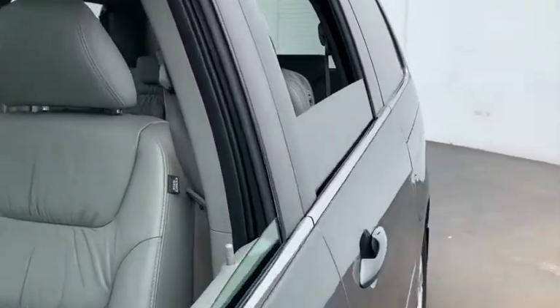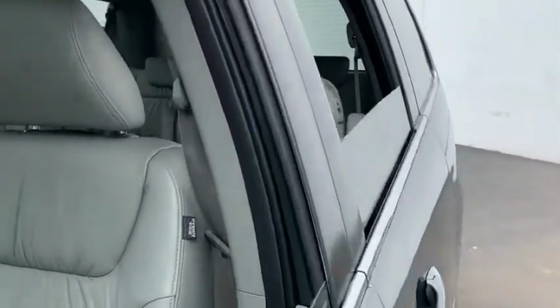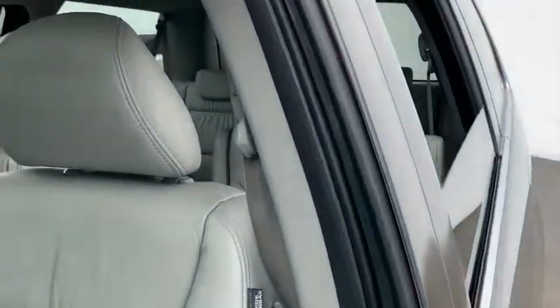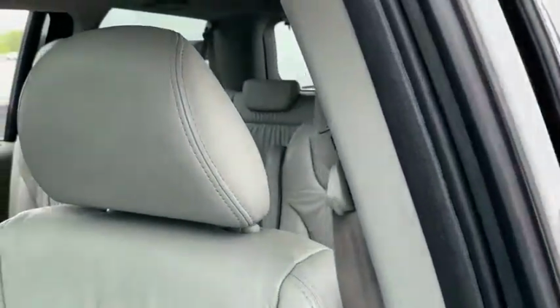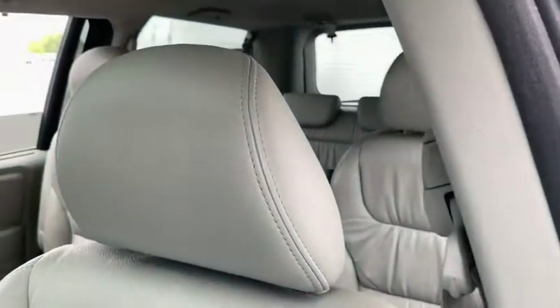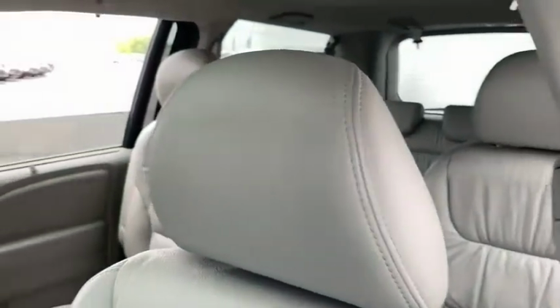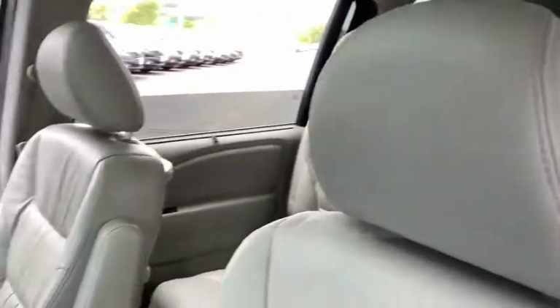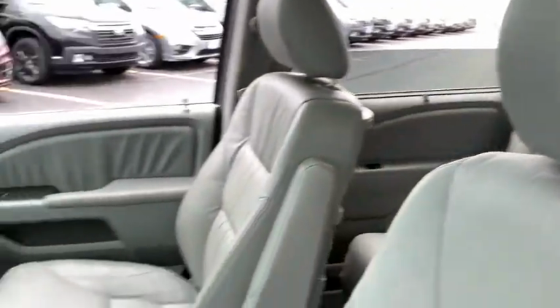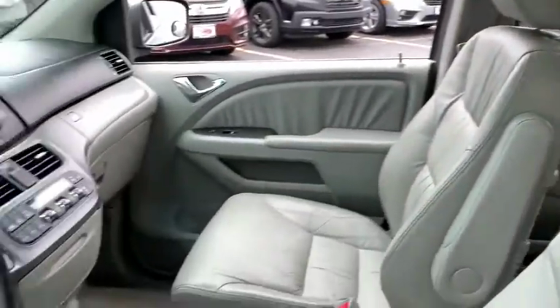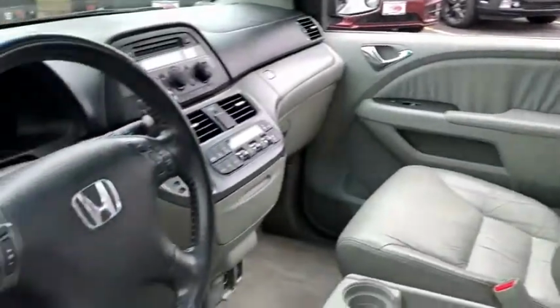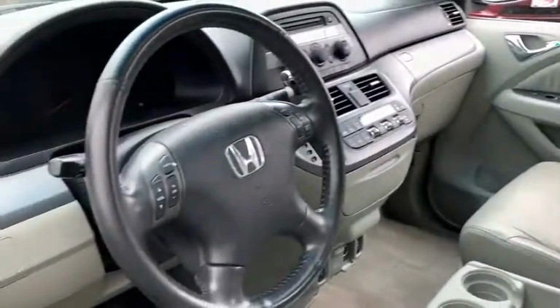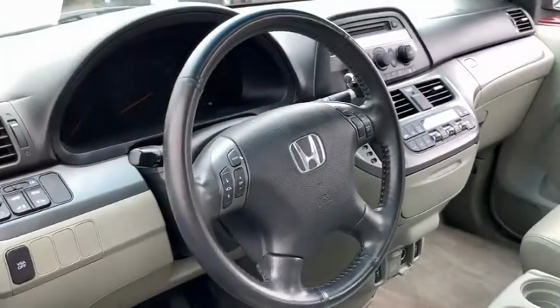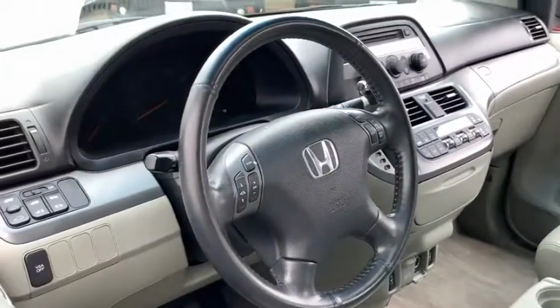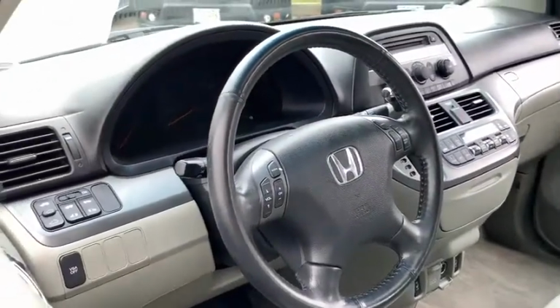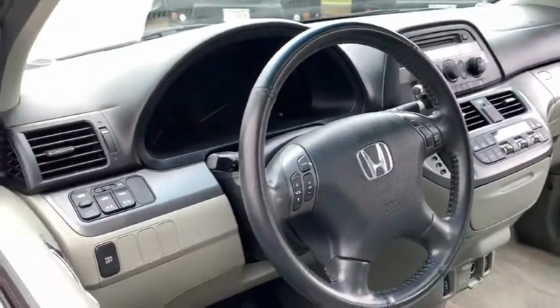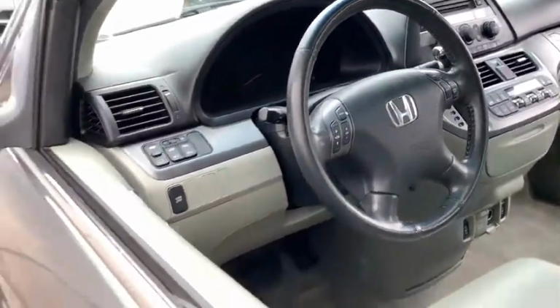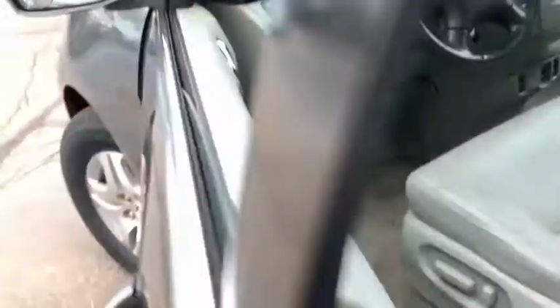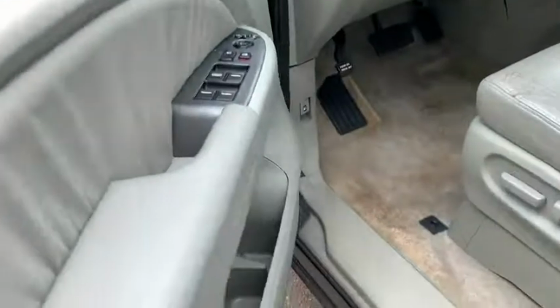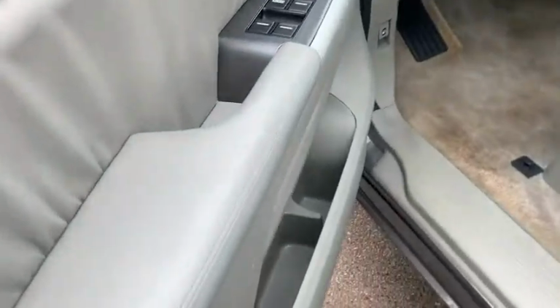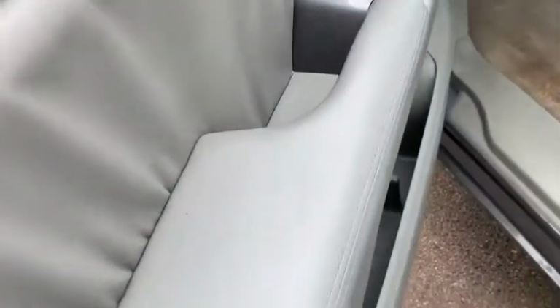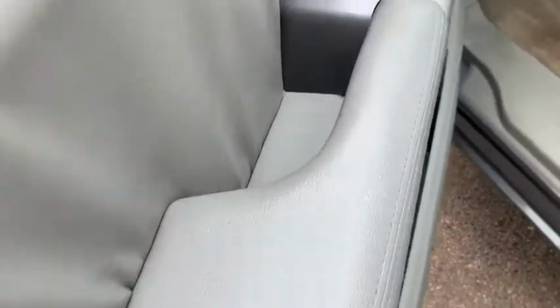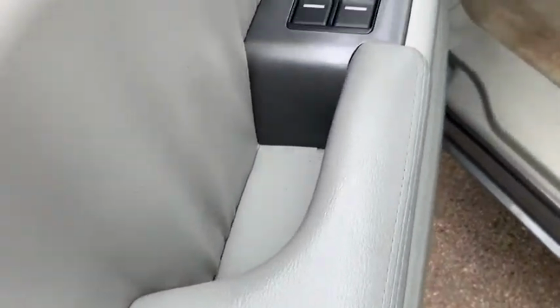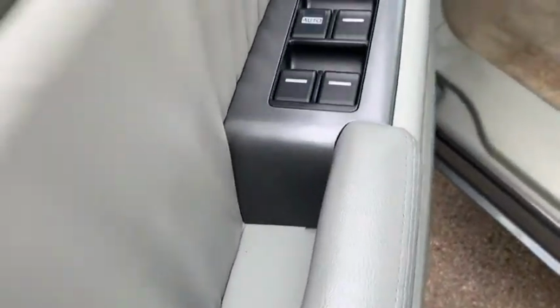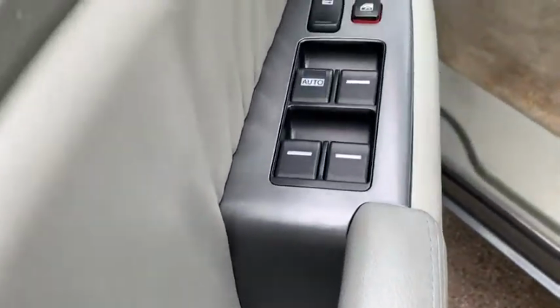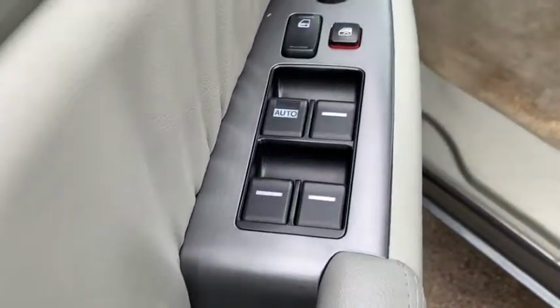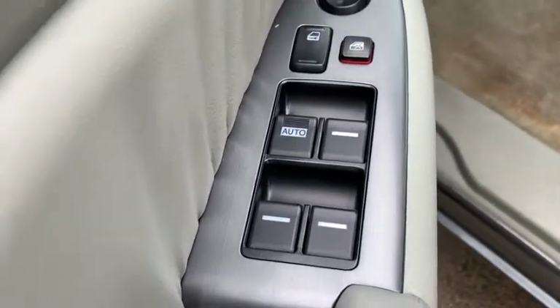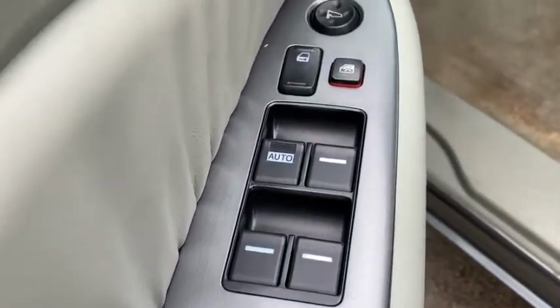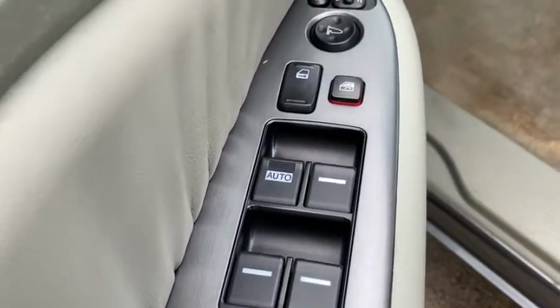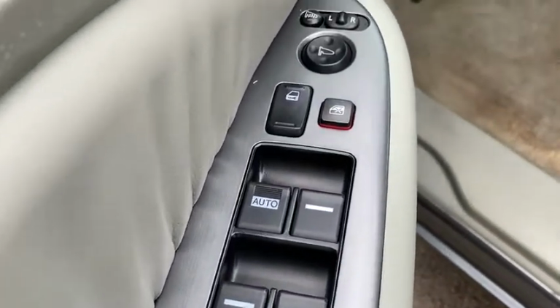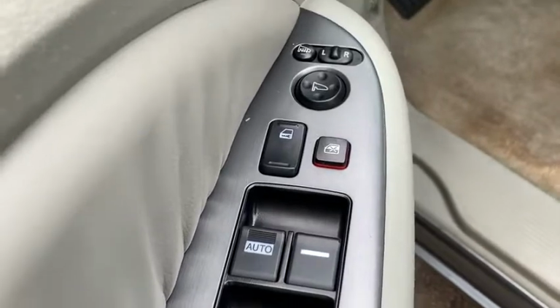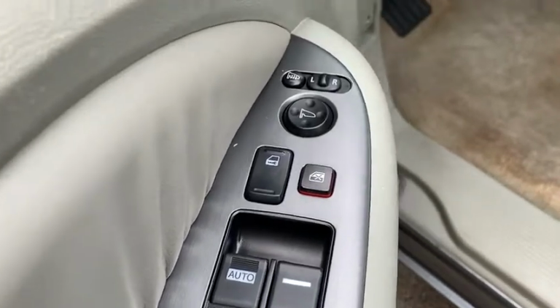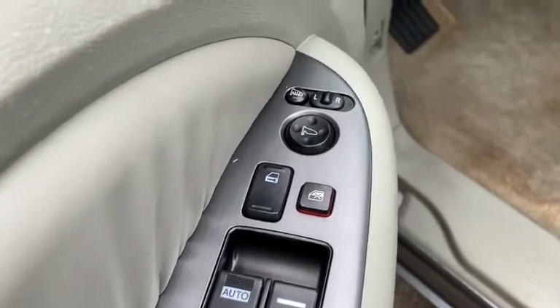Moonroof, leather-wrapped steering wheel, power steering, home-link garage door opener, cruise control, ABS four-wheel, floor mats, front-wheel drive, child-proof rear door locks, security system, security package, rear window defroster.